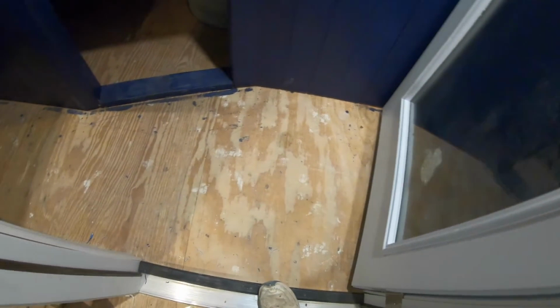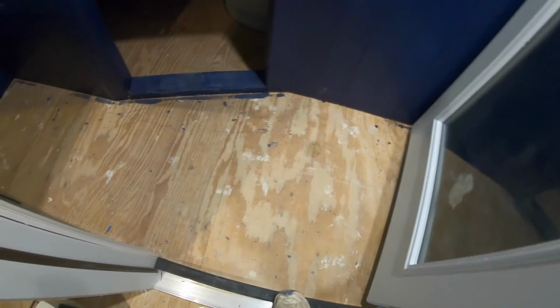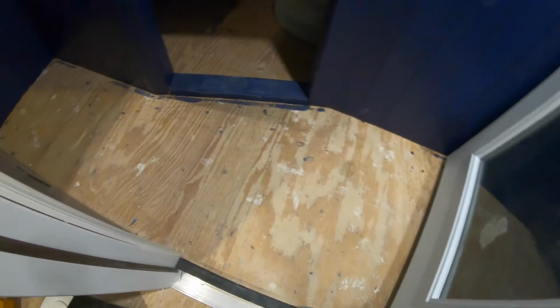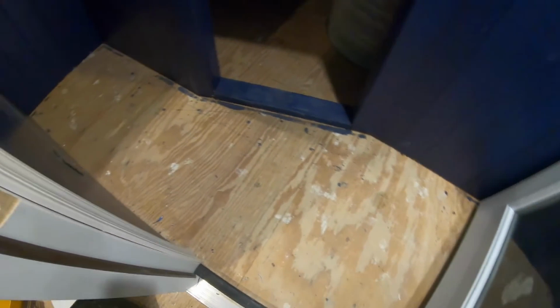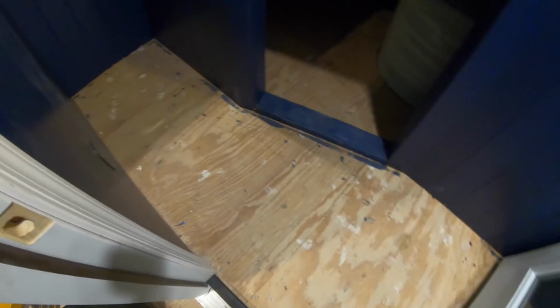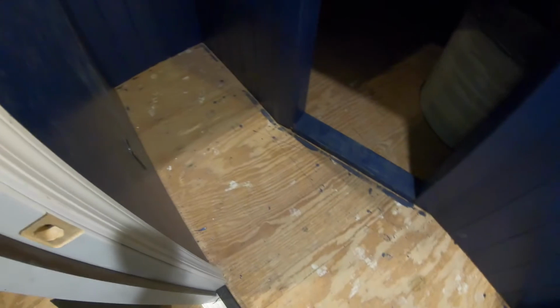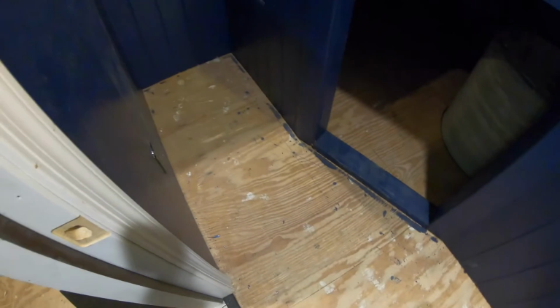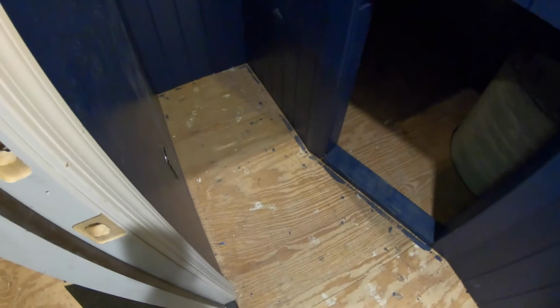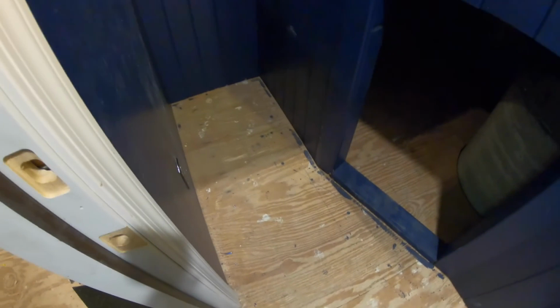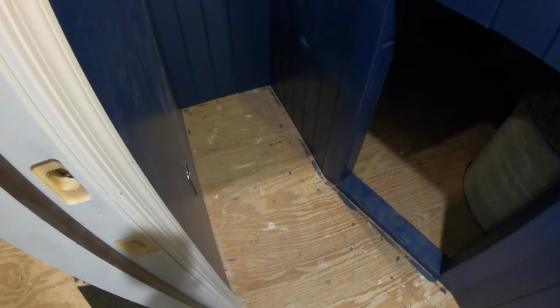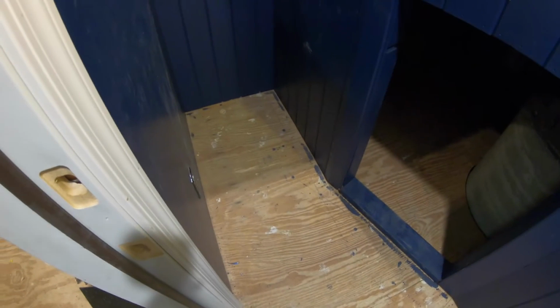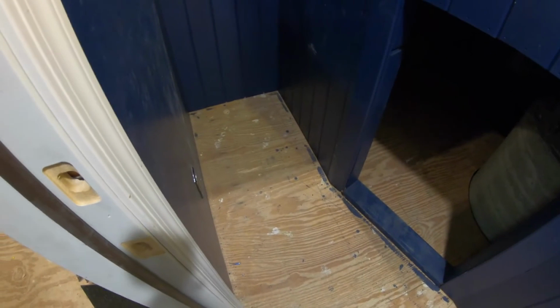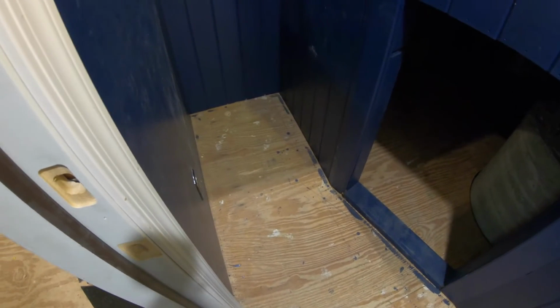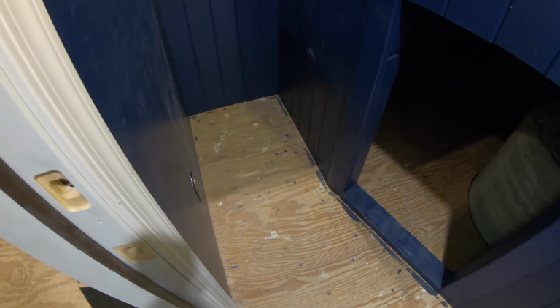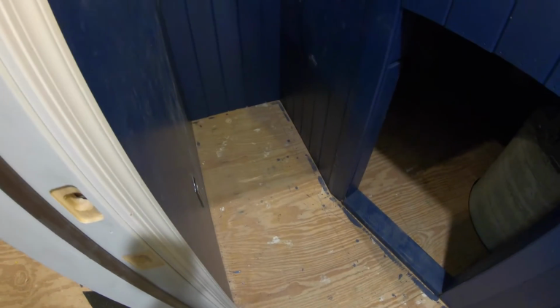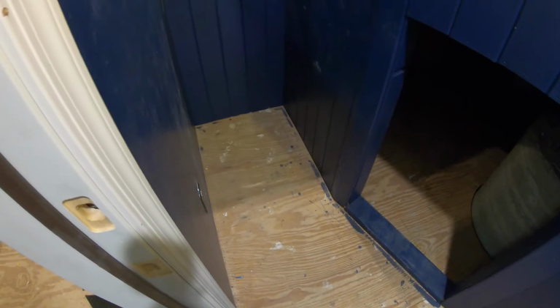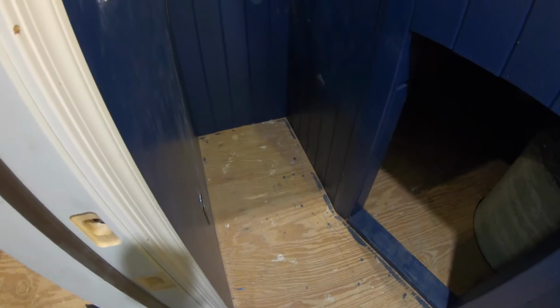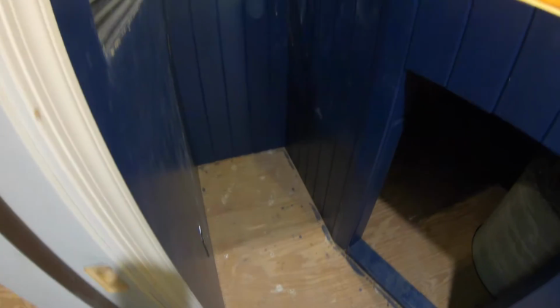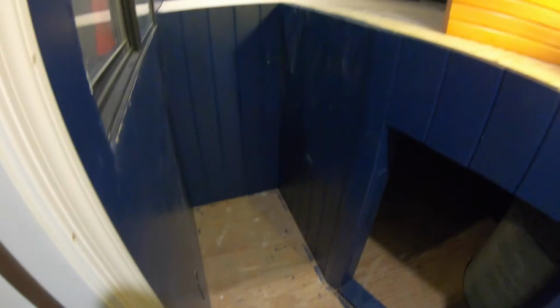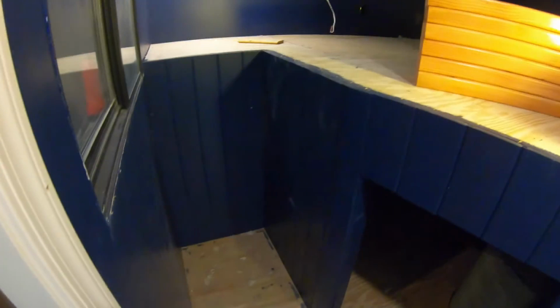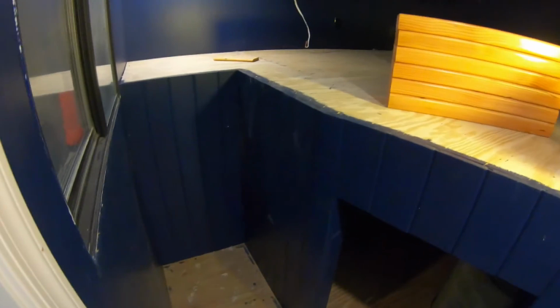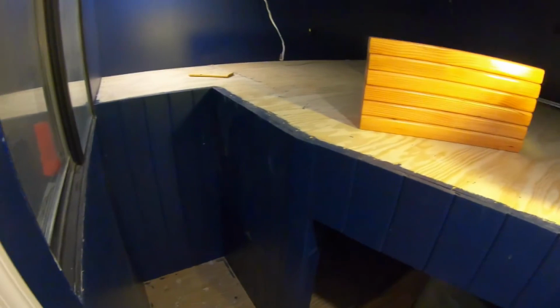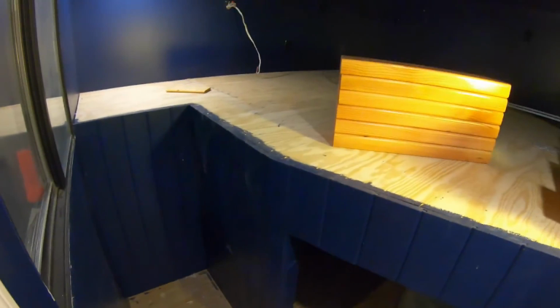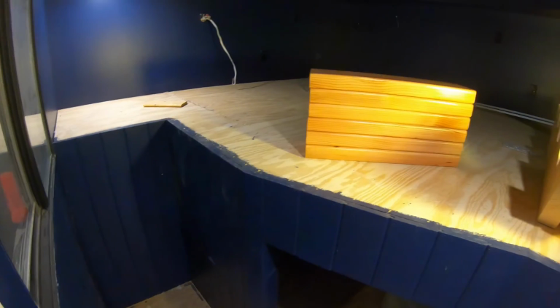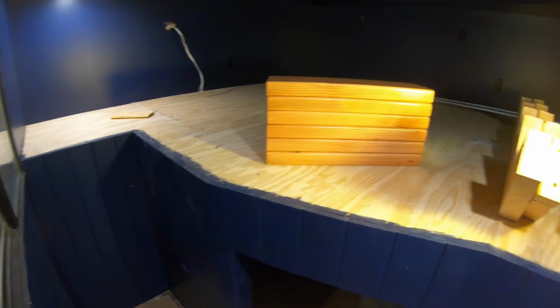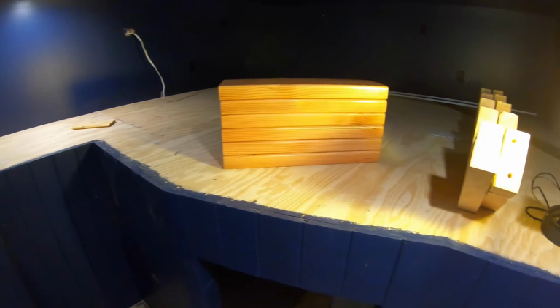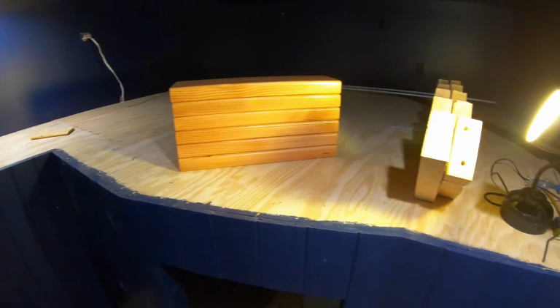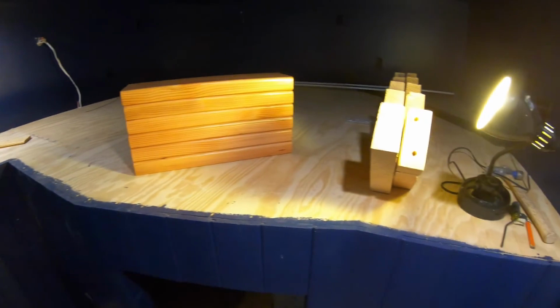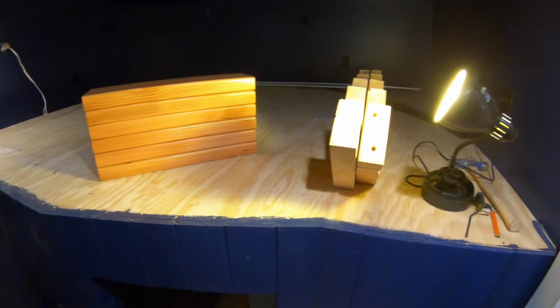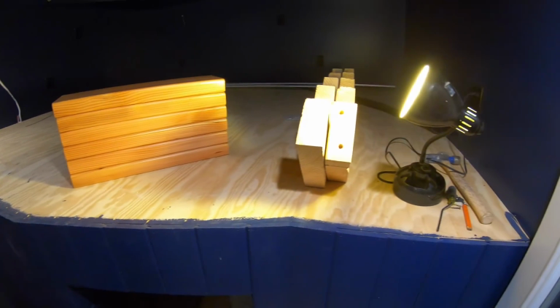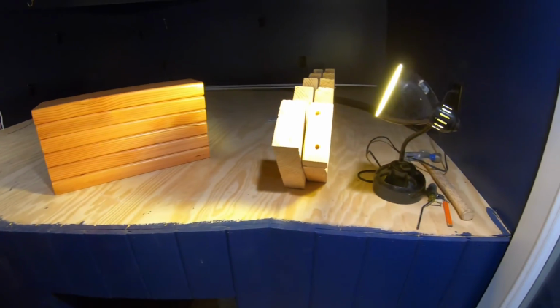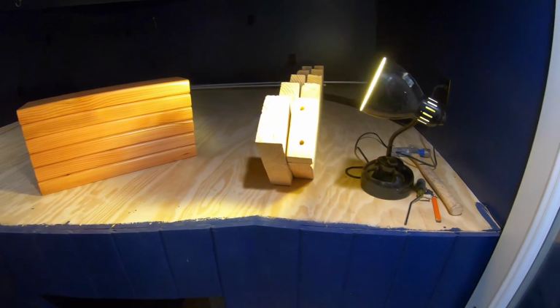That floor needs to be finished so I can put the stairs on top of it, and then we'll work our way up to the deck and get that floor going.